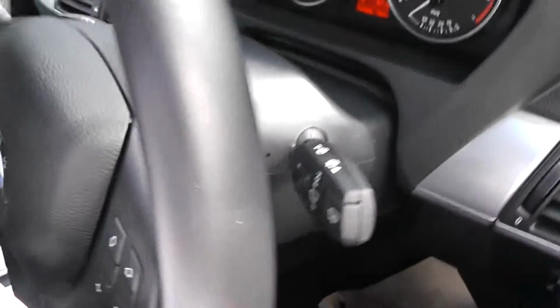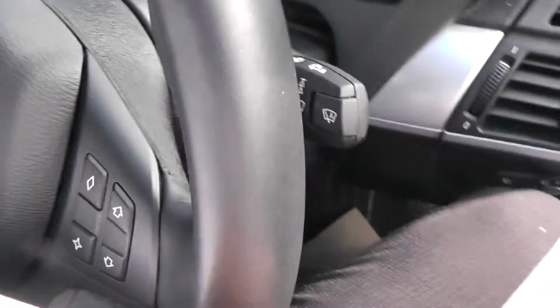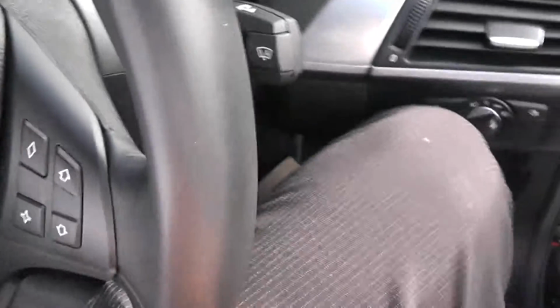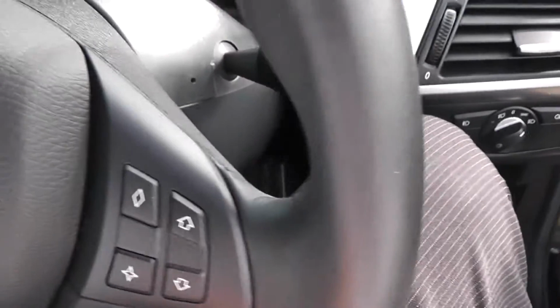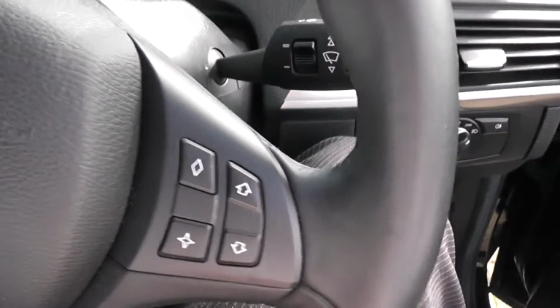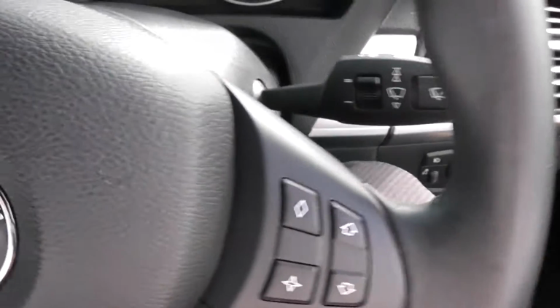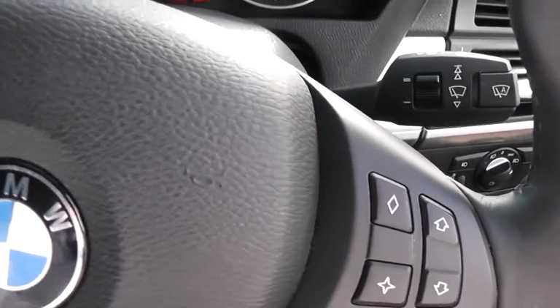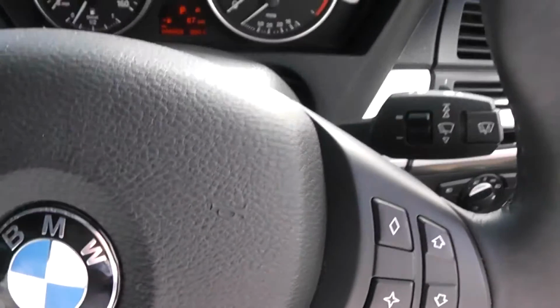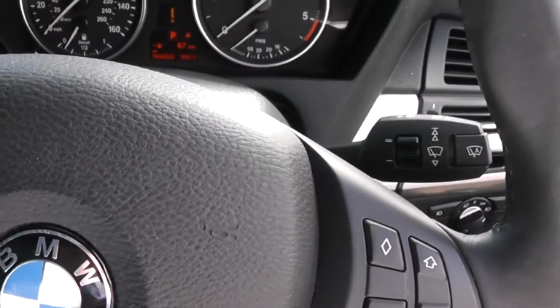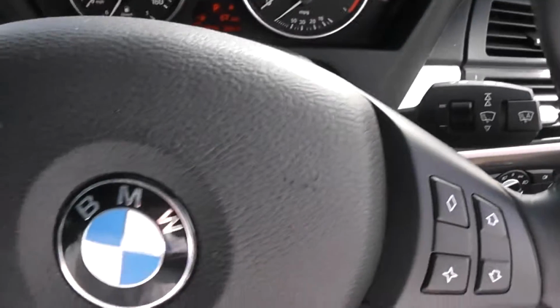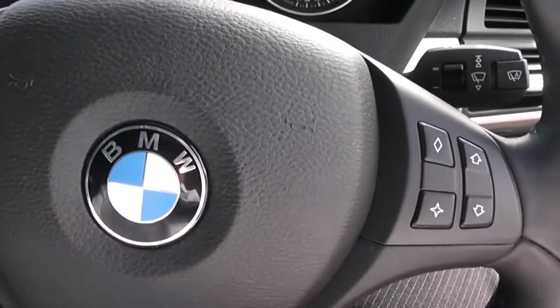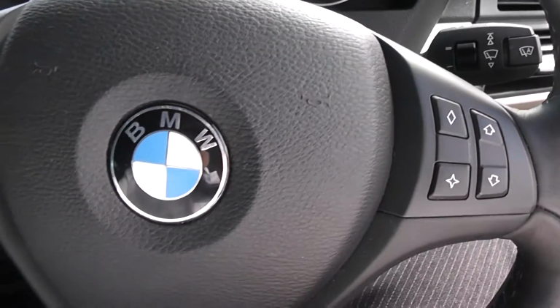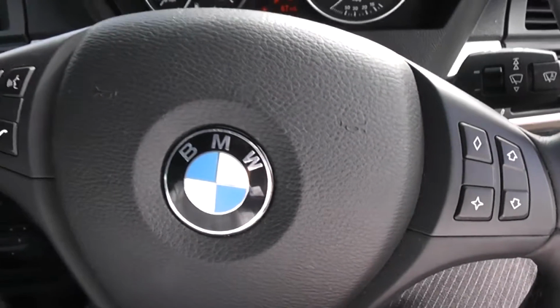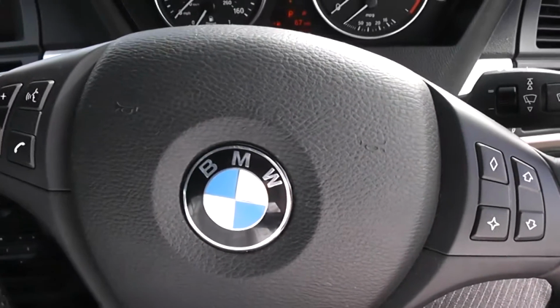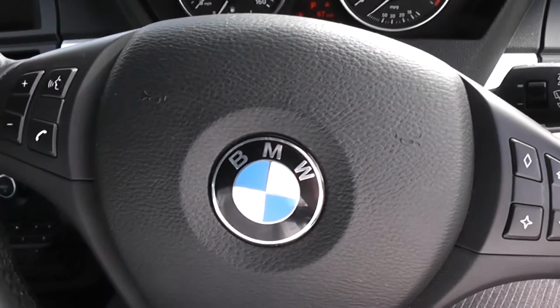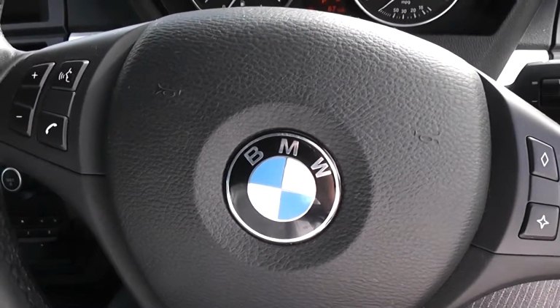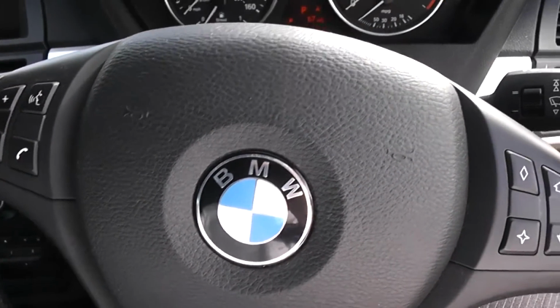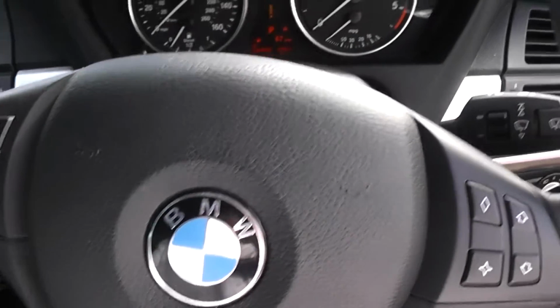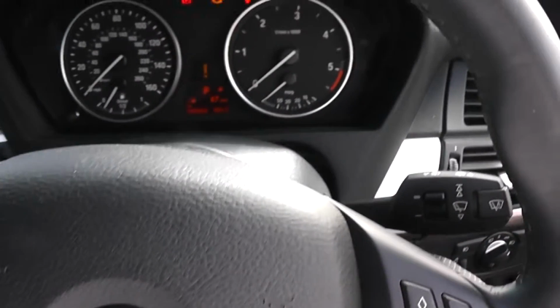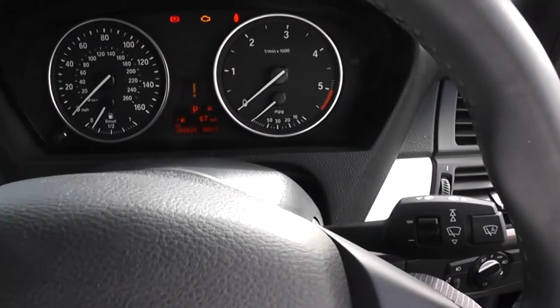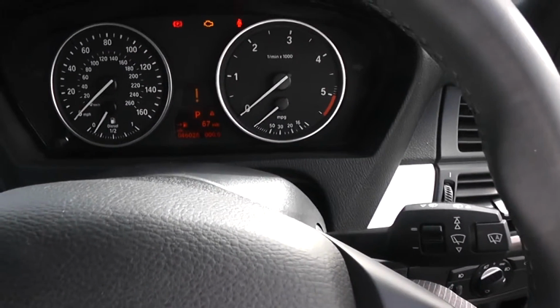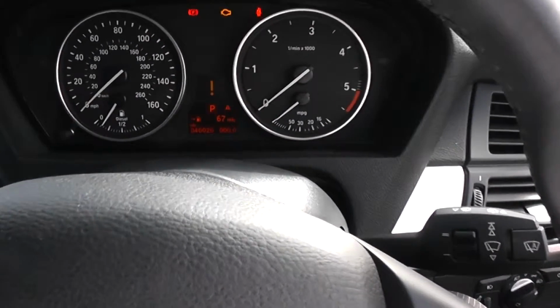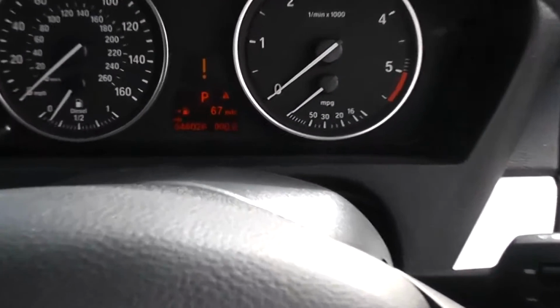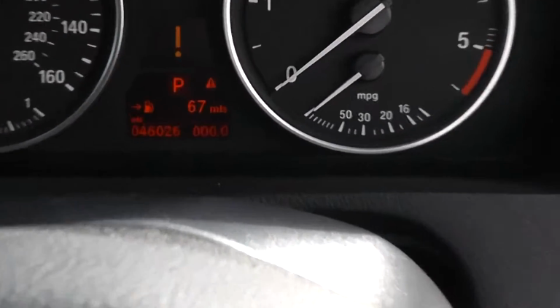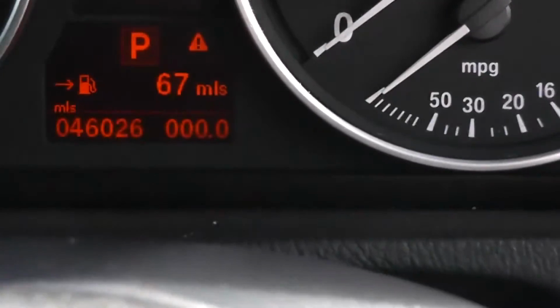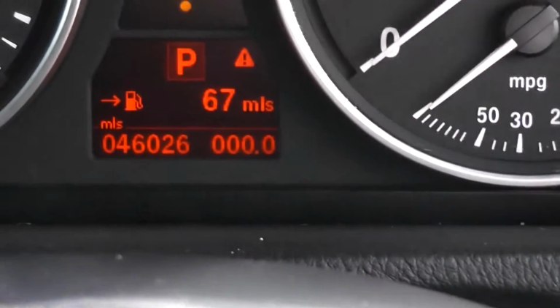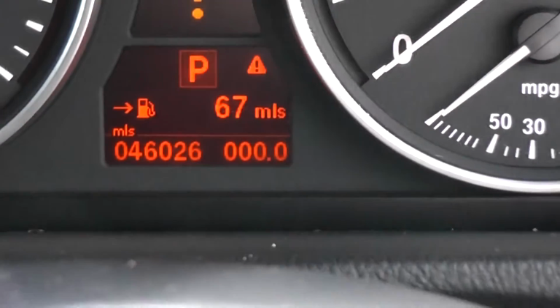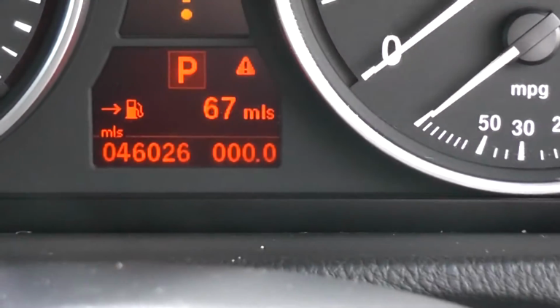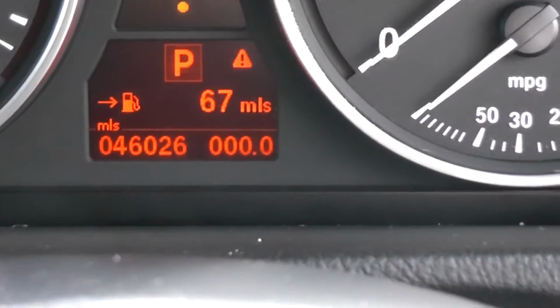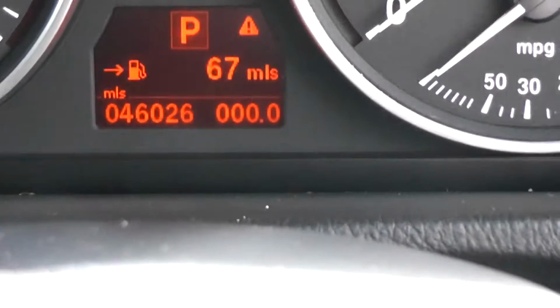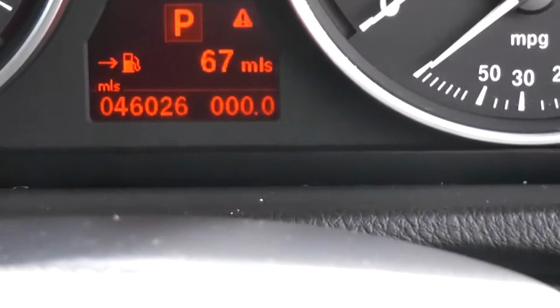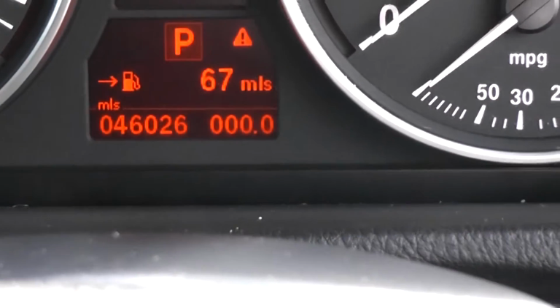The BMW comes with the iDrive system which has steering mounted controls. The mileage of this vehicle is 46,026 miles.